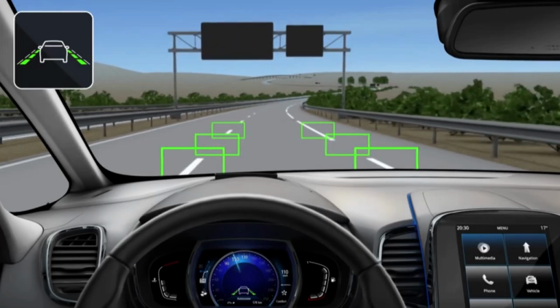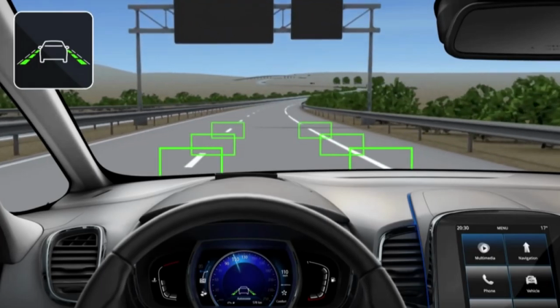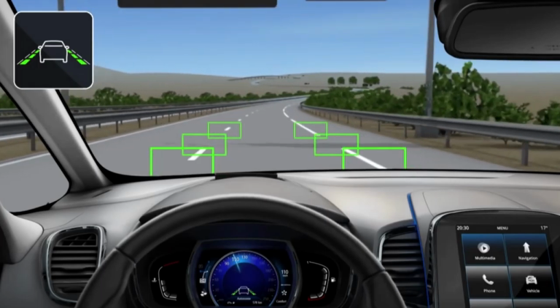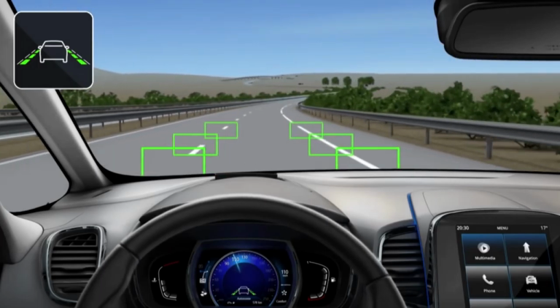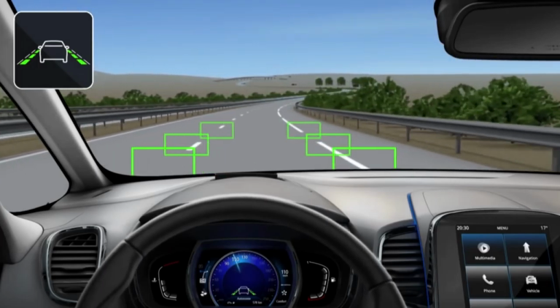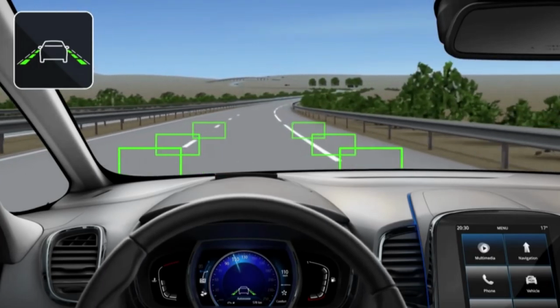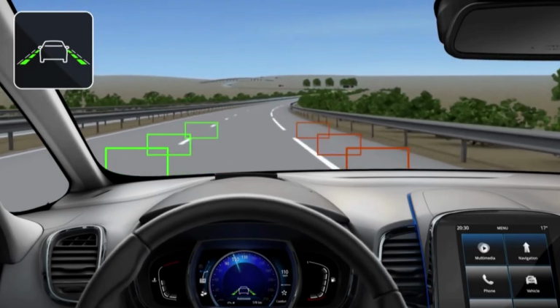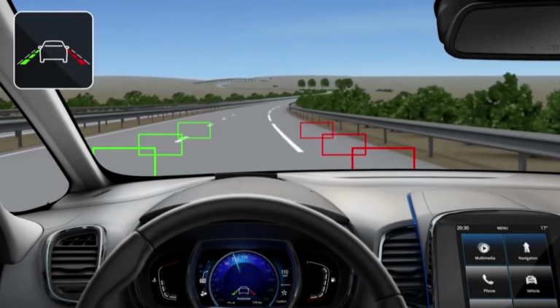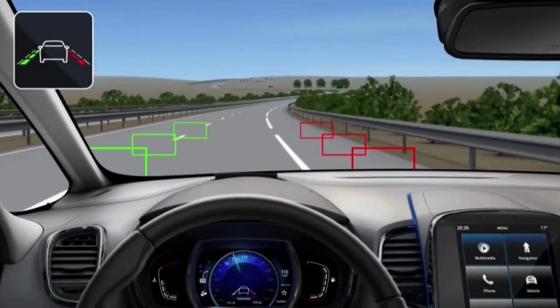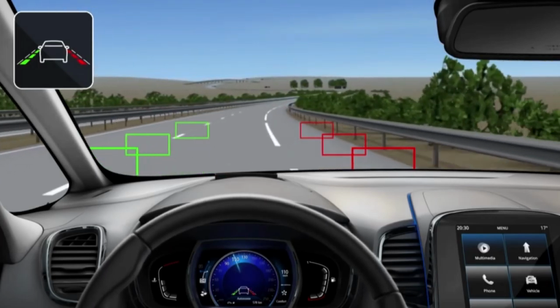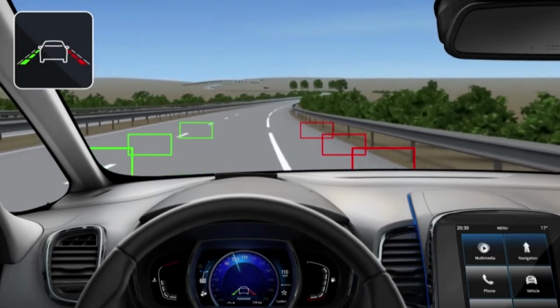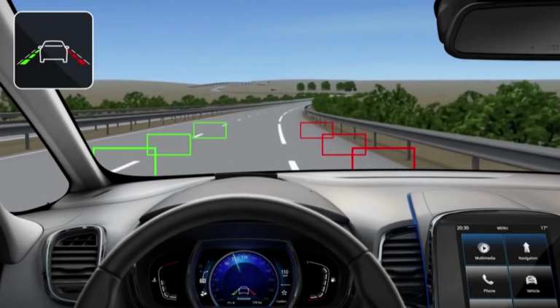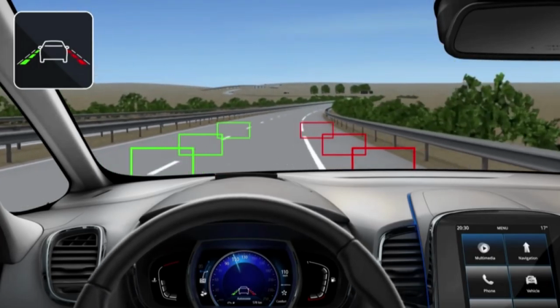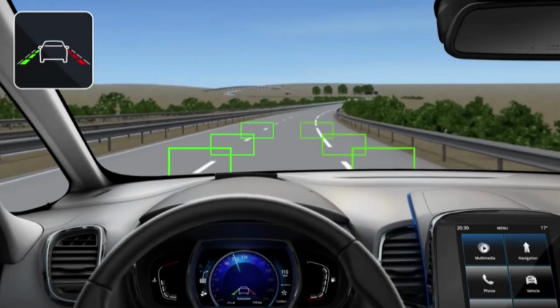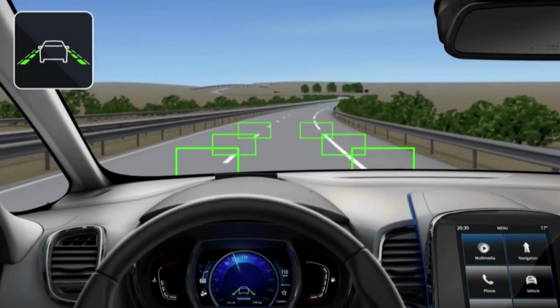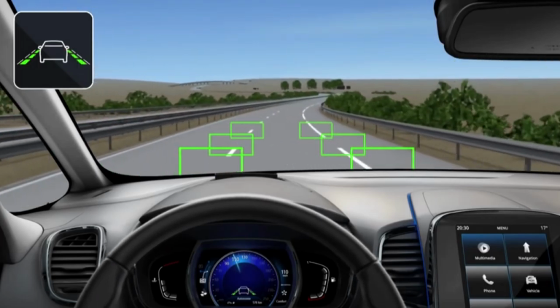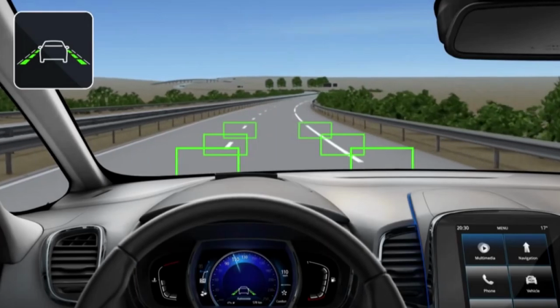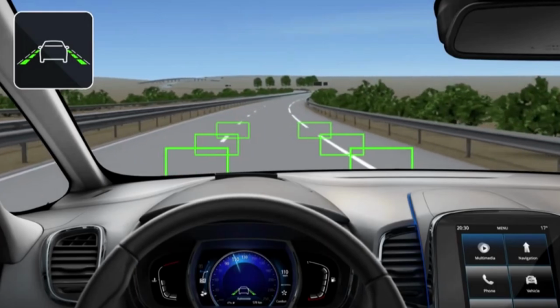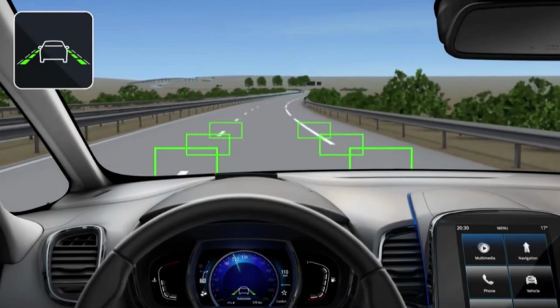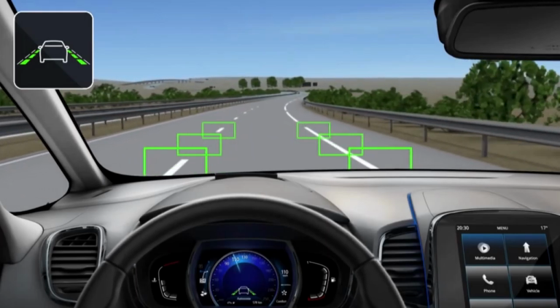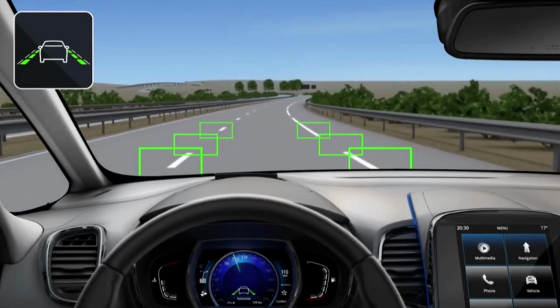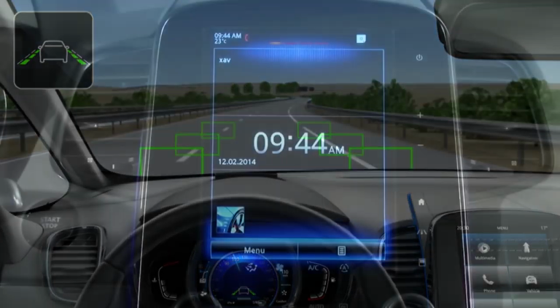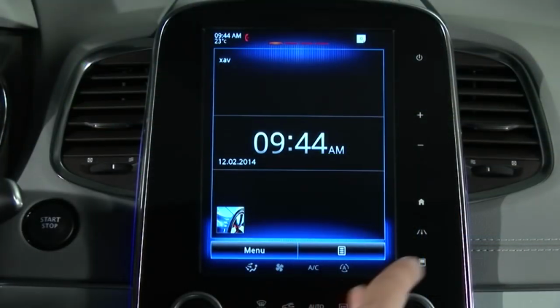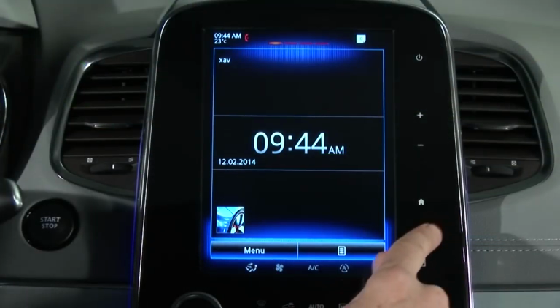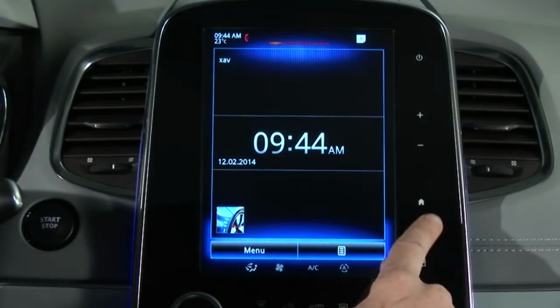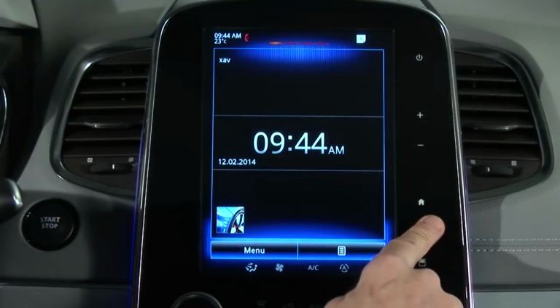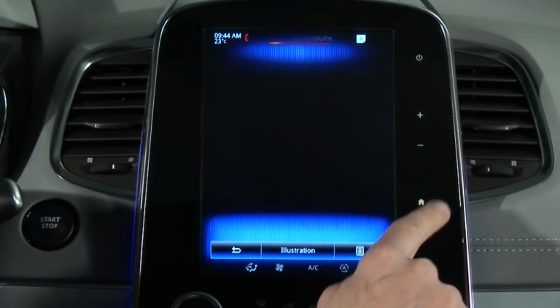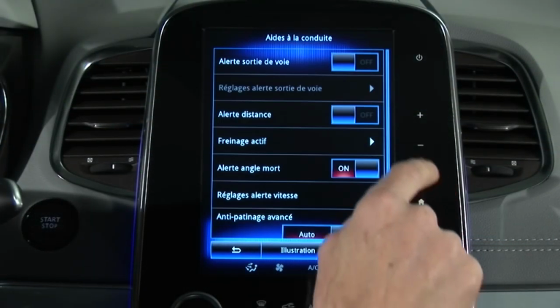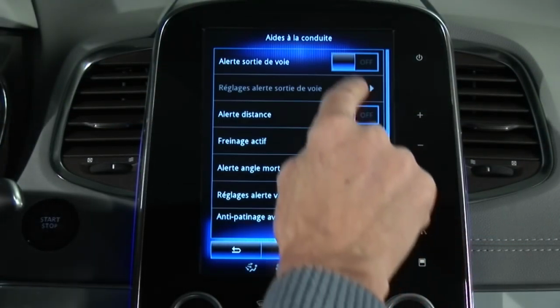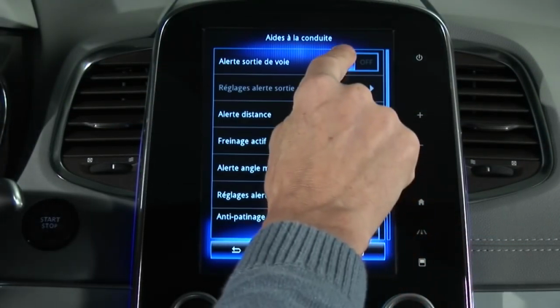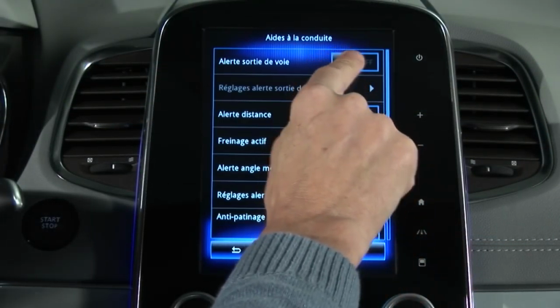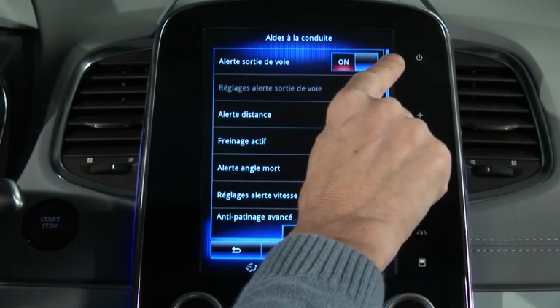The system is active over 43 miles per hour or 70 km per hour and if lines are detected. It is activated from the multi-function screen.